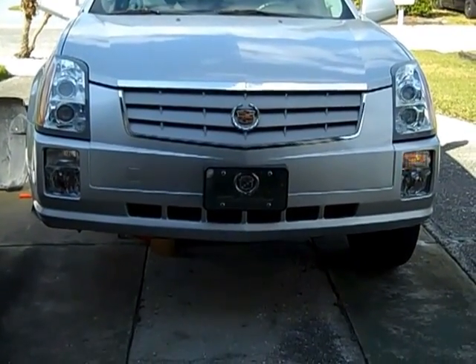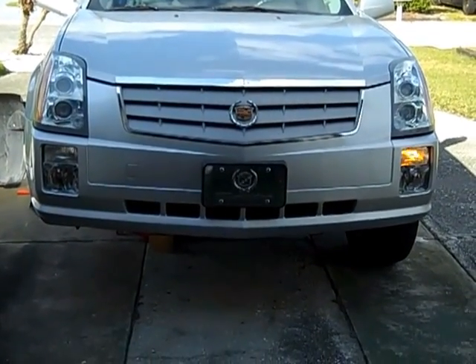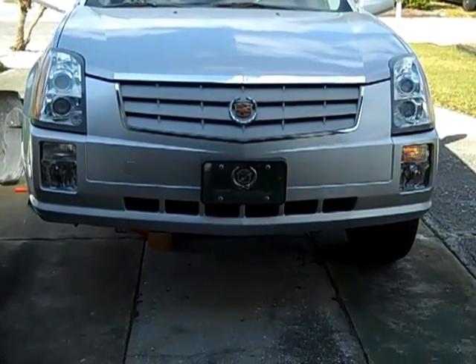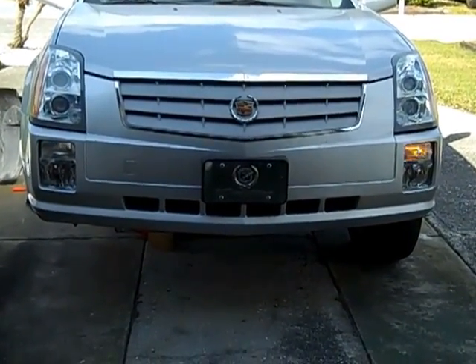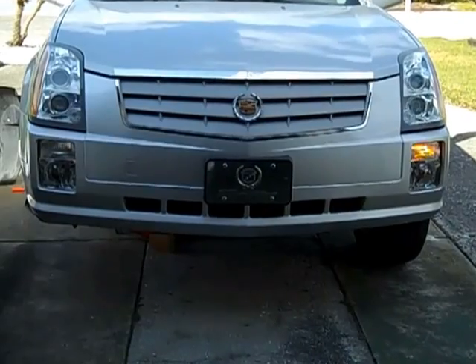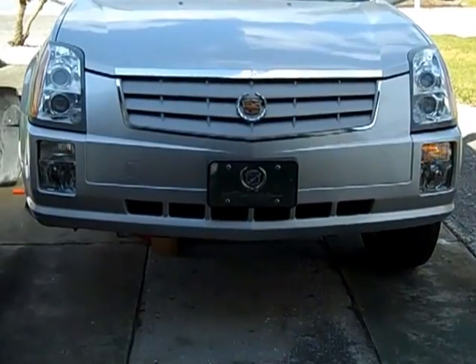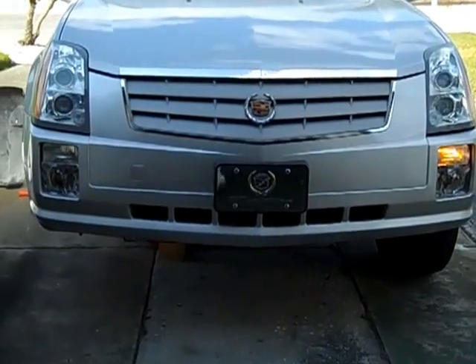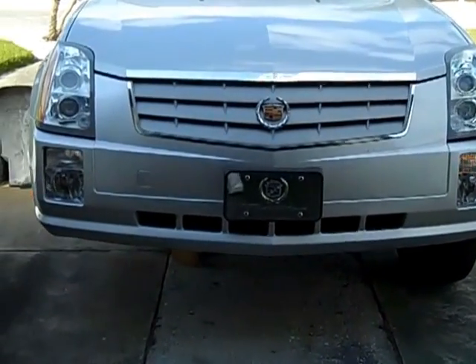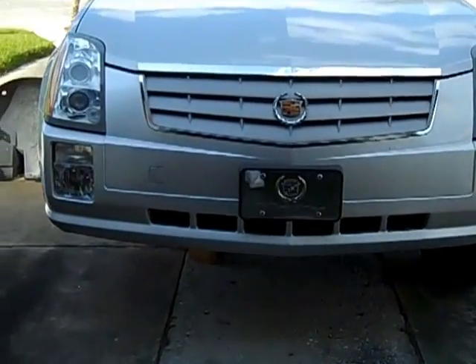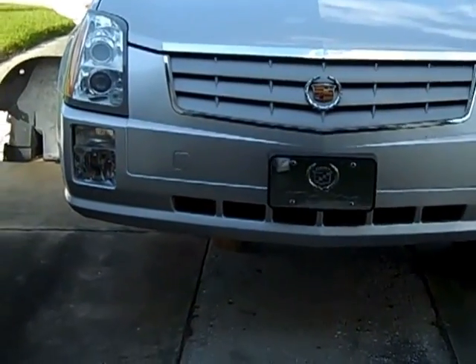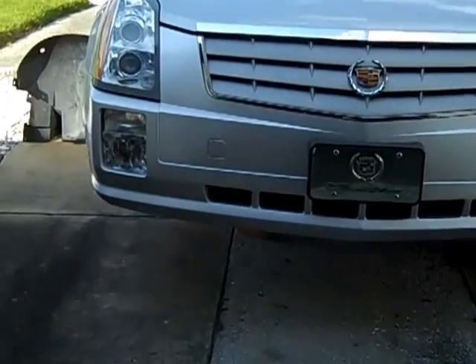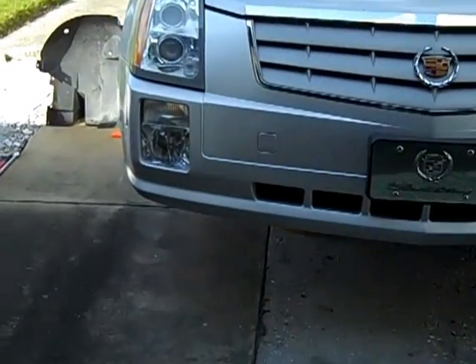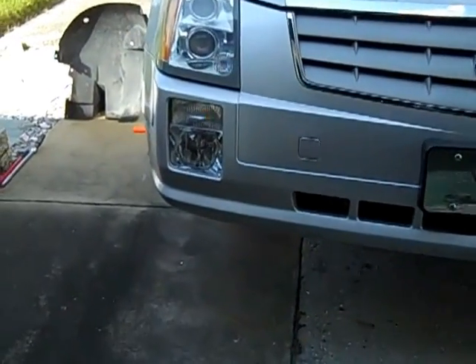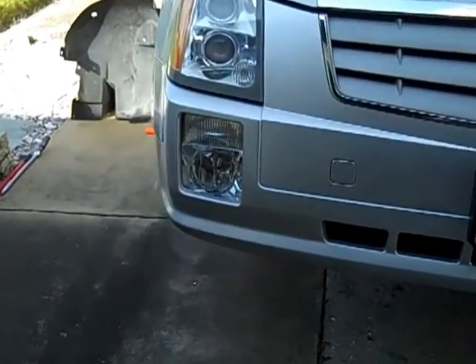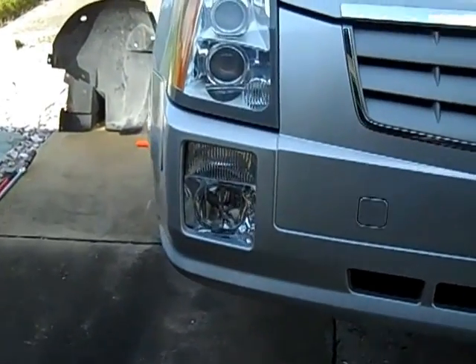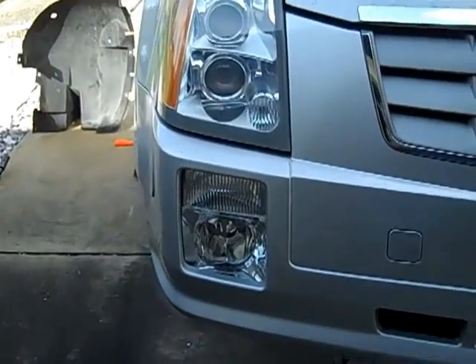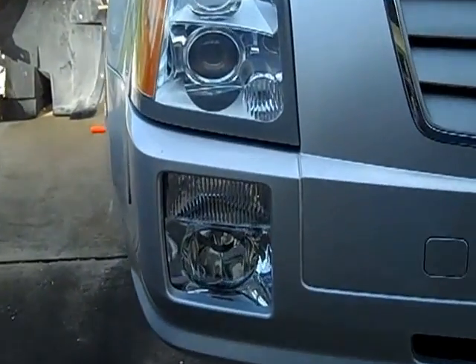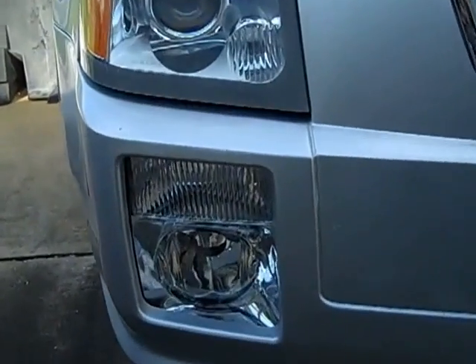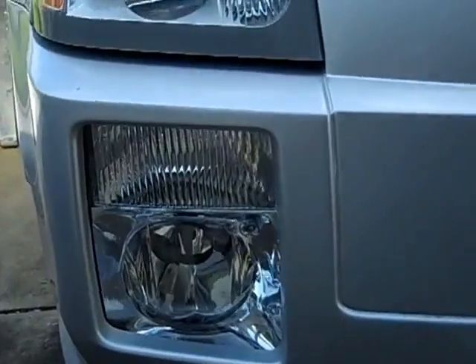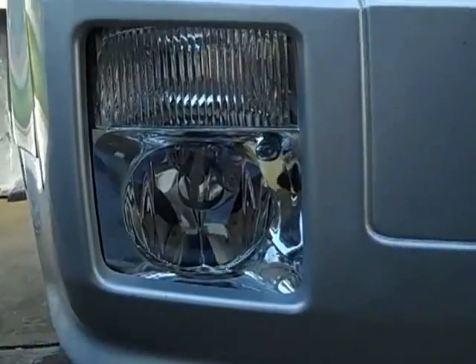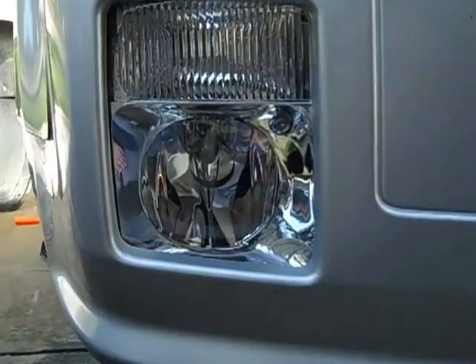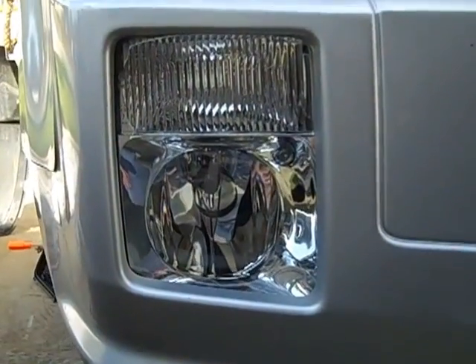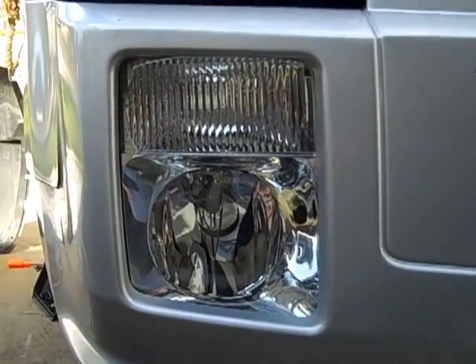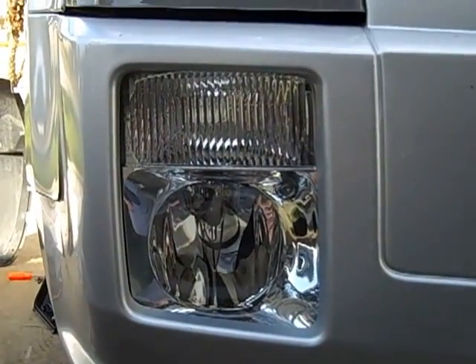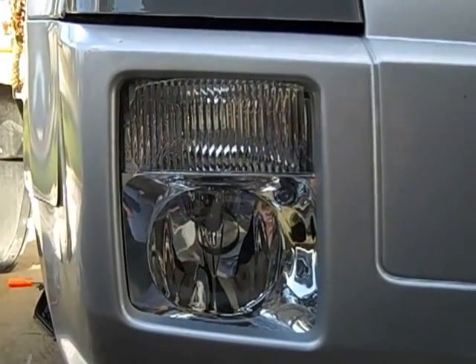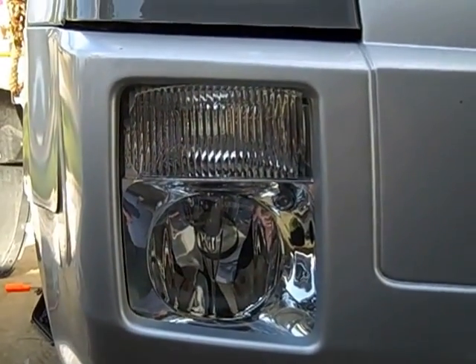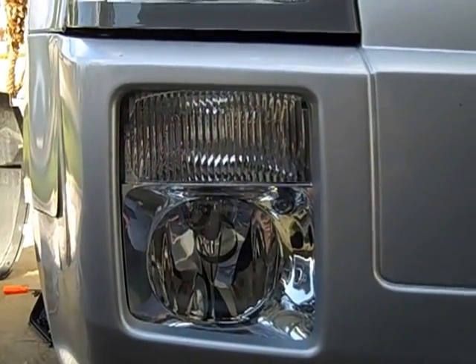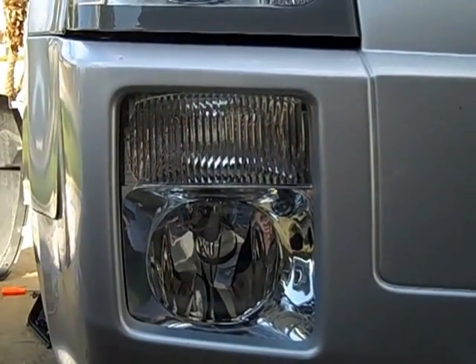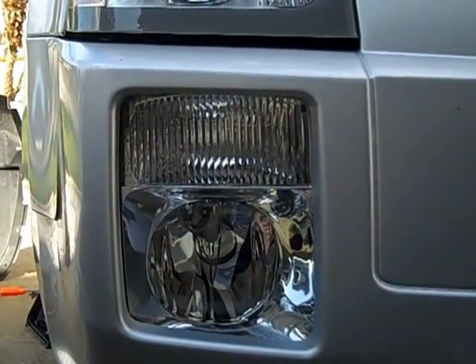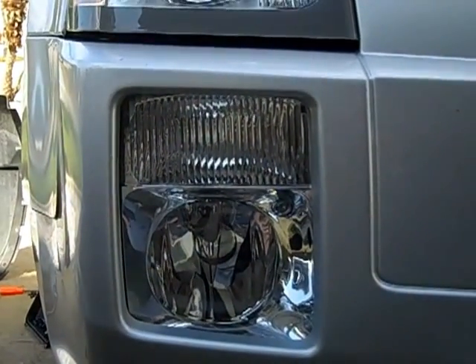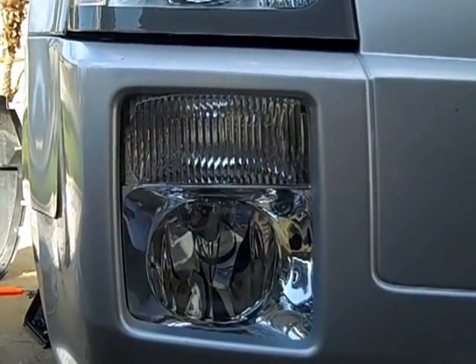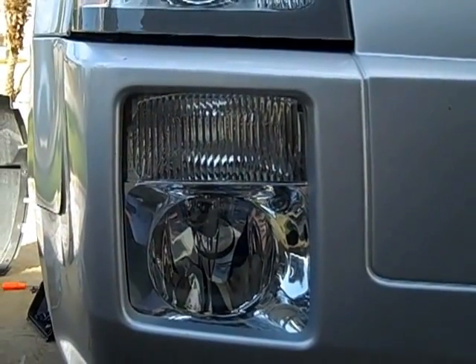The bulb has two filaments in it and it's amber in color. It's located right in the fog light assembly, in the compartment right above the fog lamp.